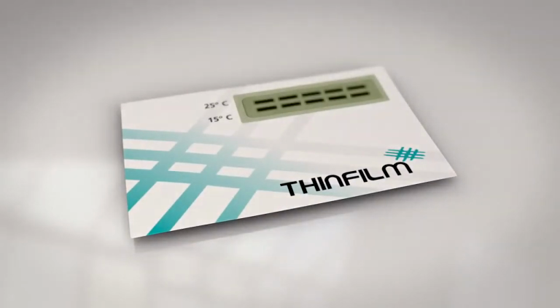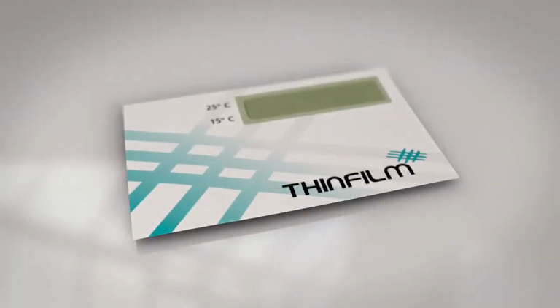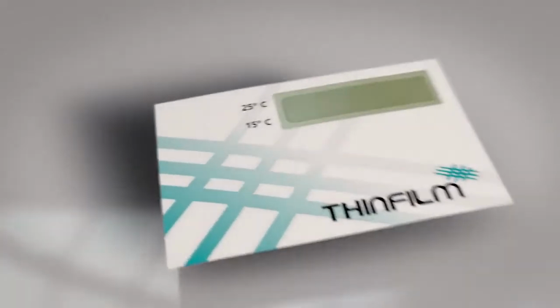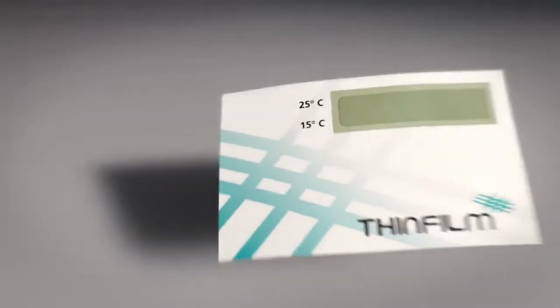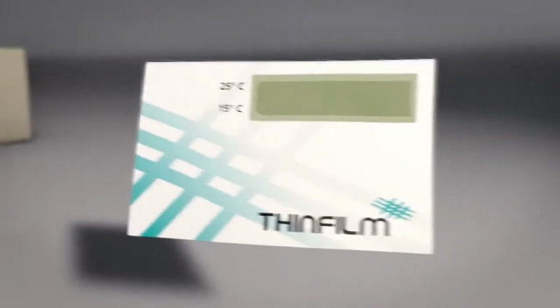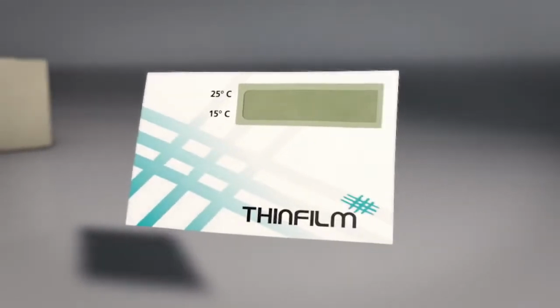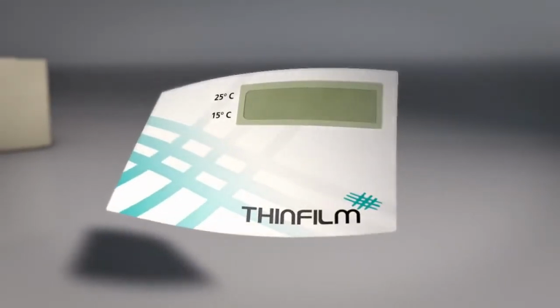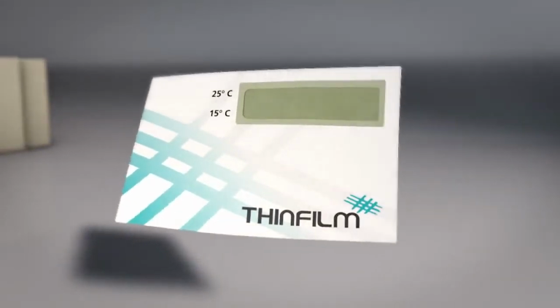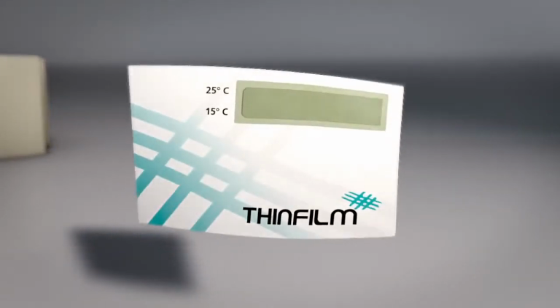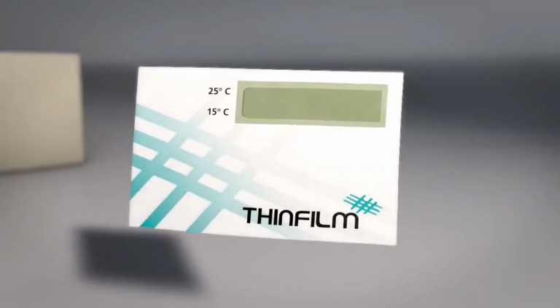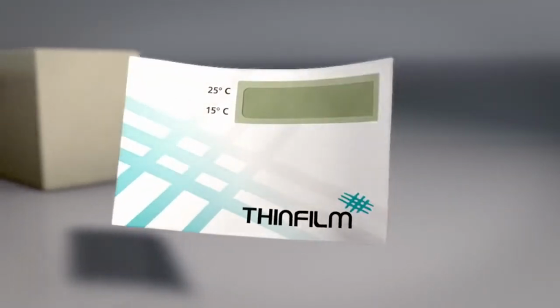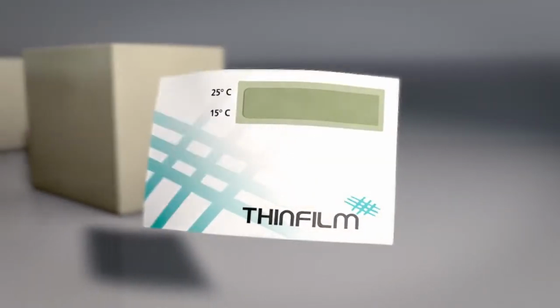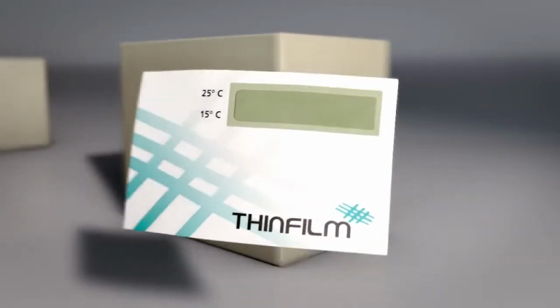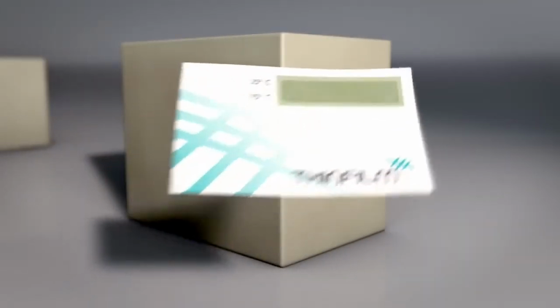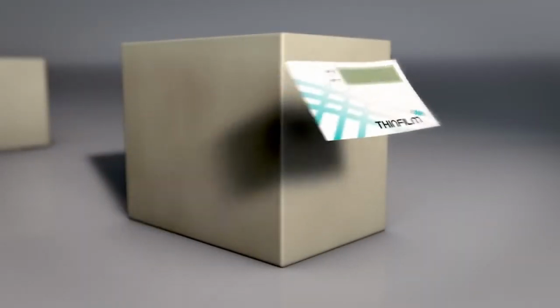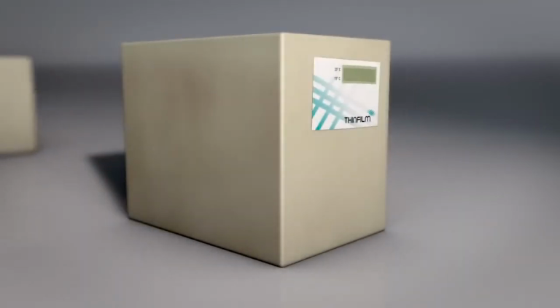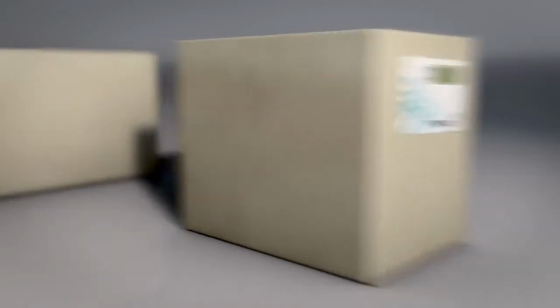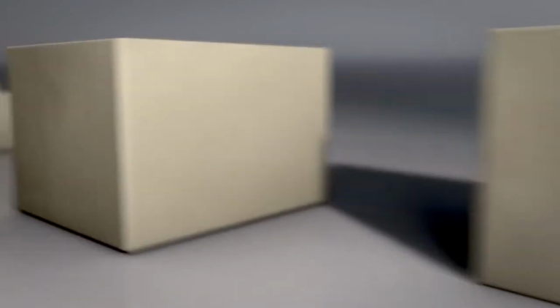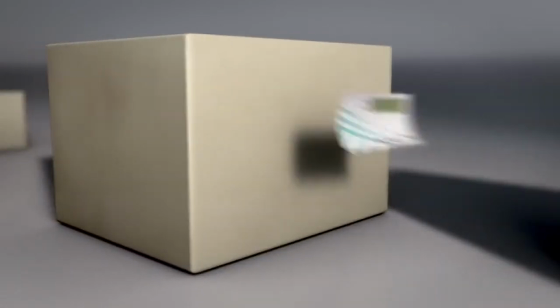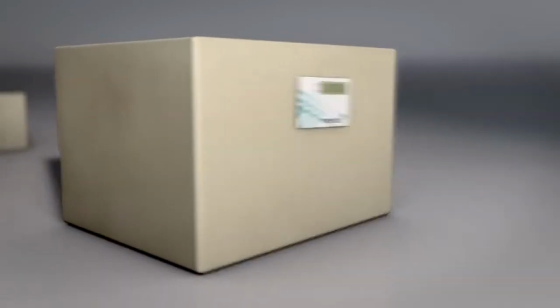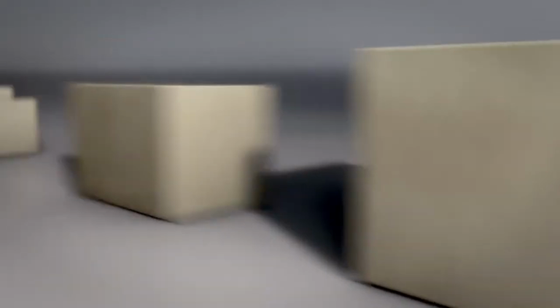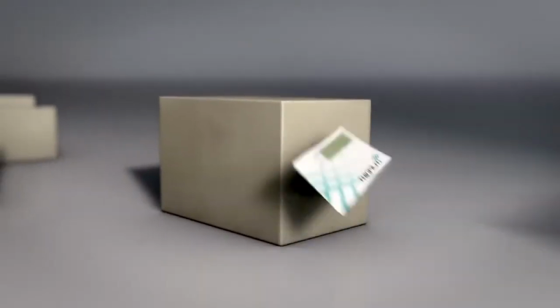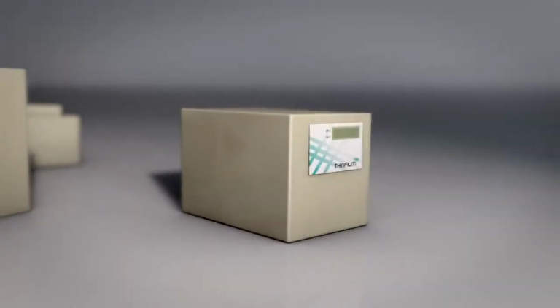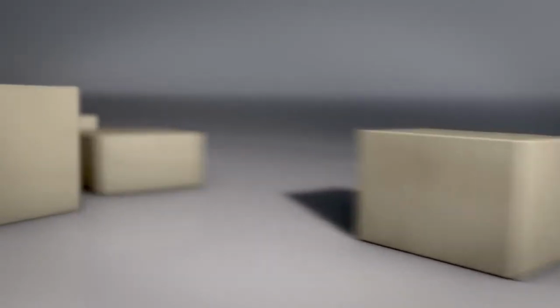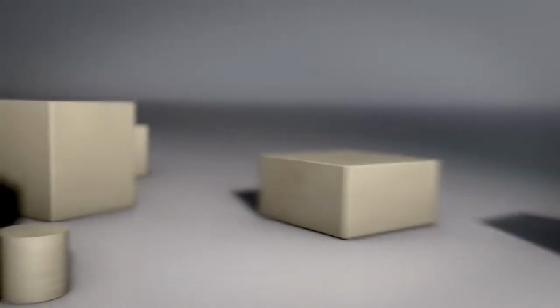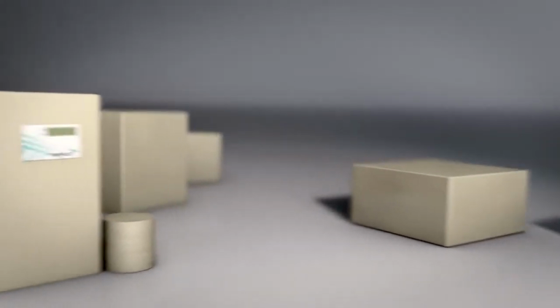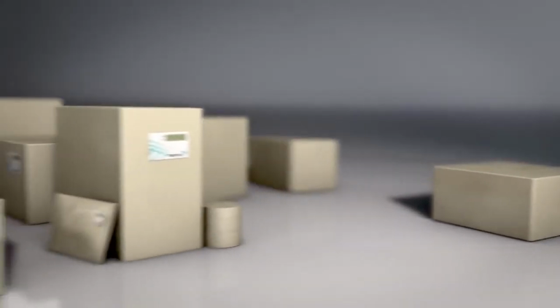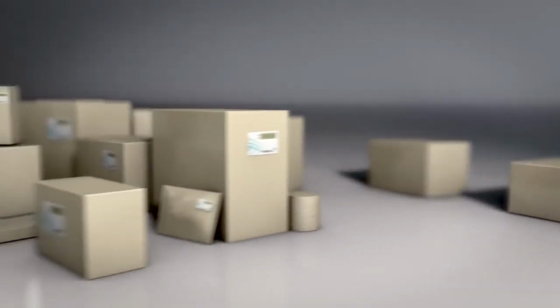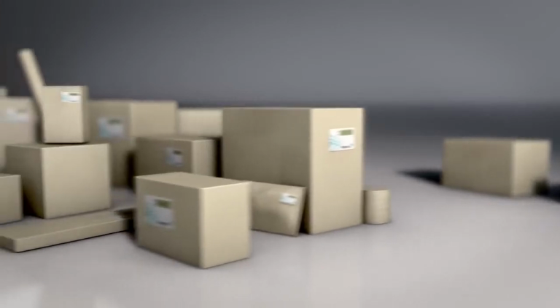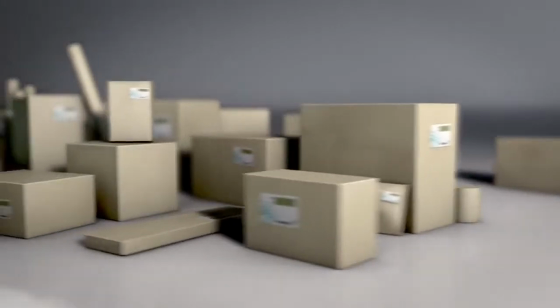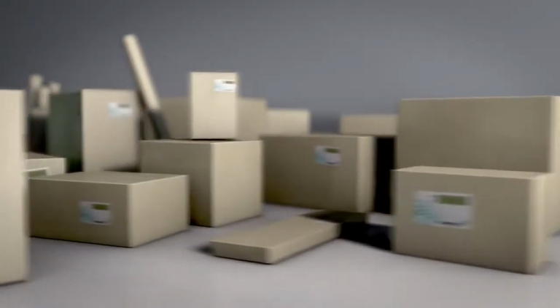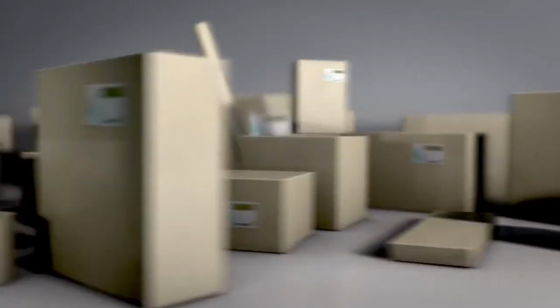The Smart Label is flexible and can be mass-produced with roll-to-roll processes. These inexpensive electronic labels are perfect for monitoring perishable goods at the item level.